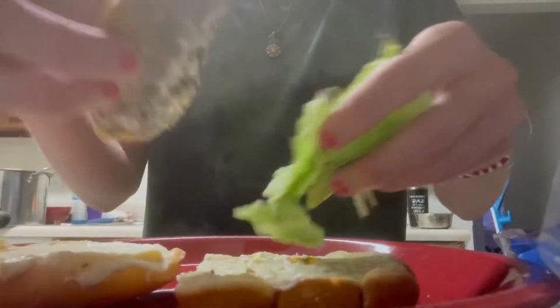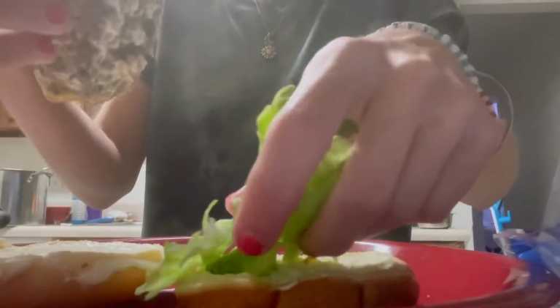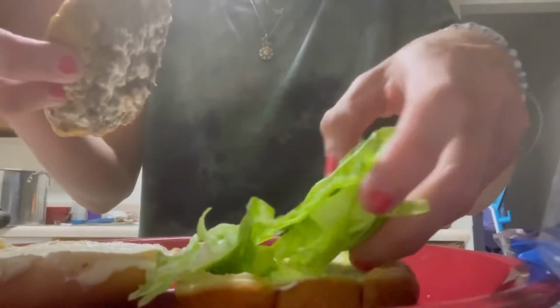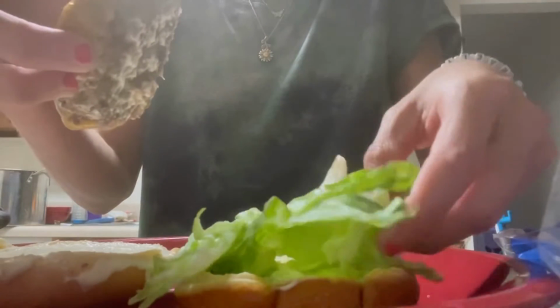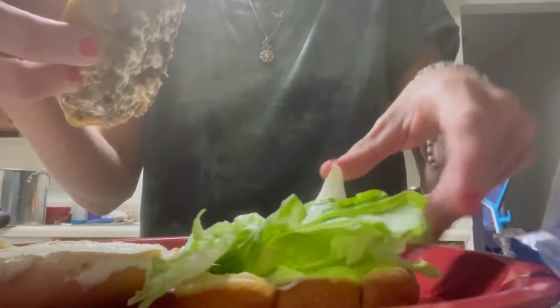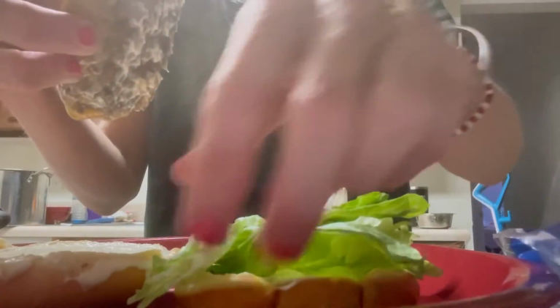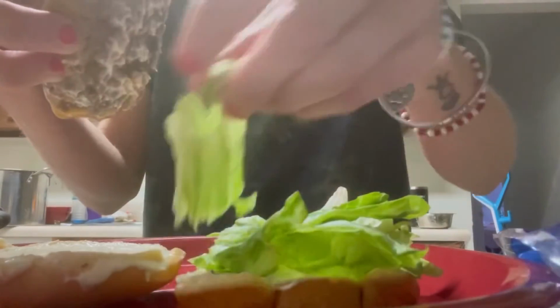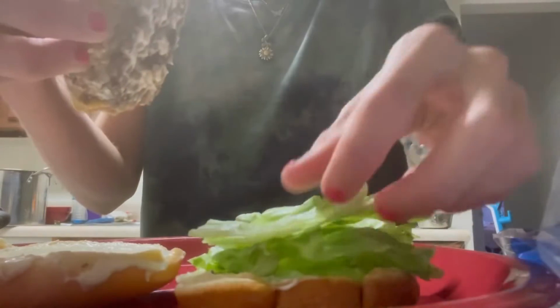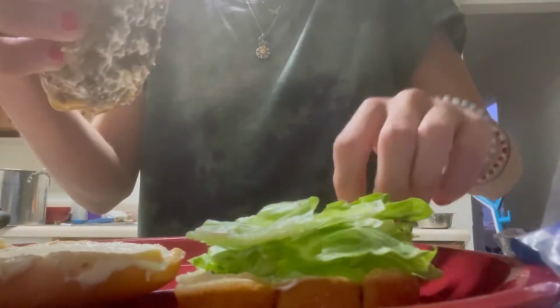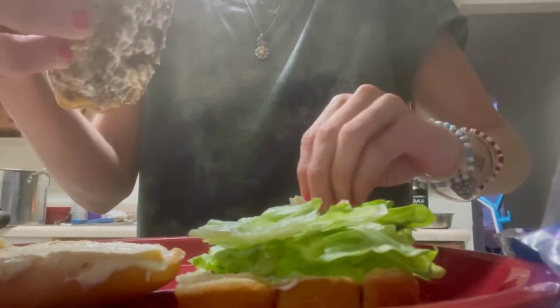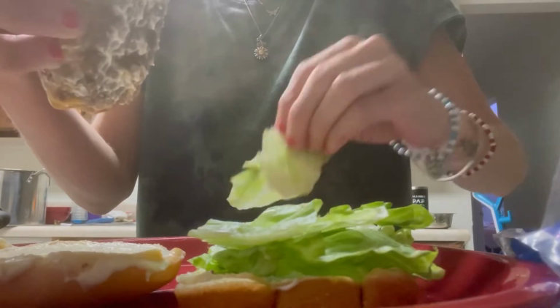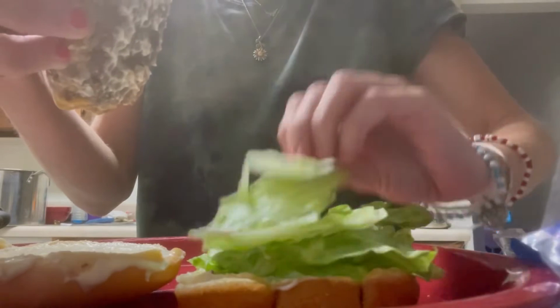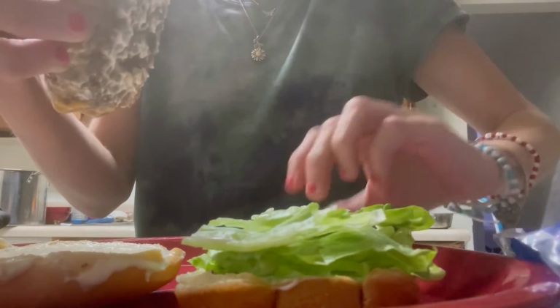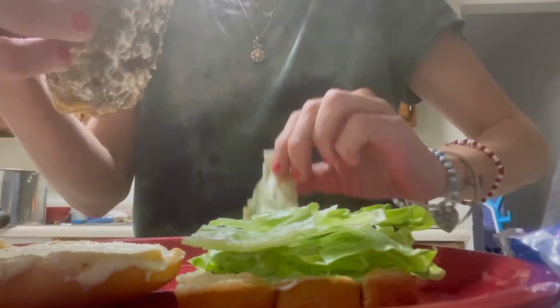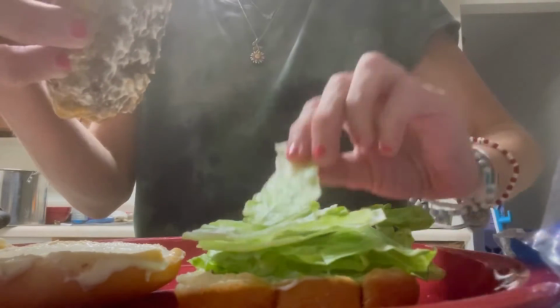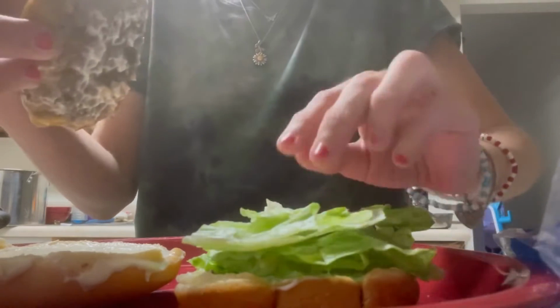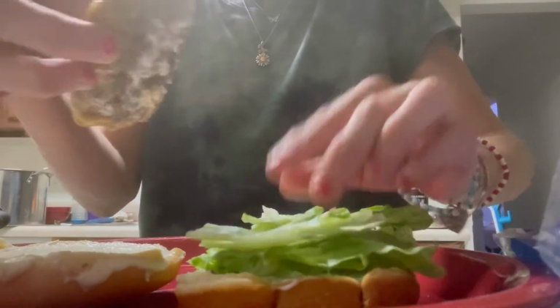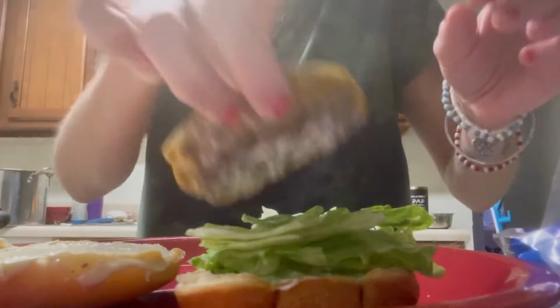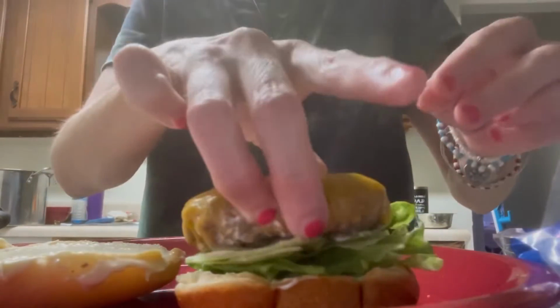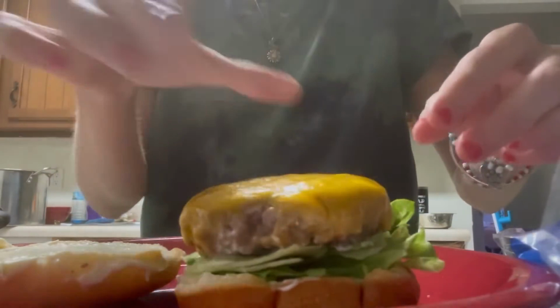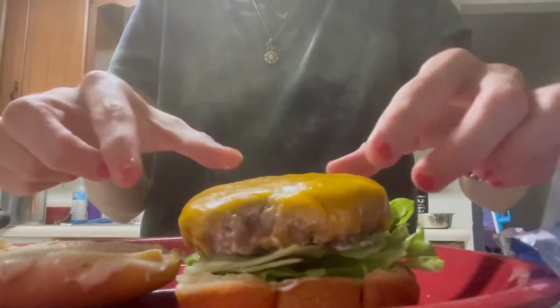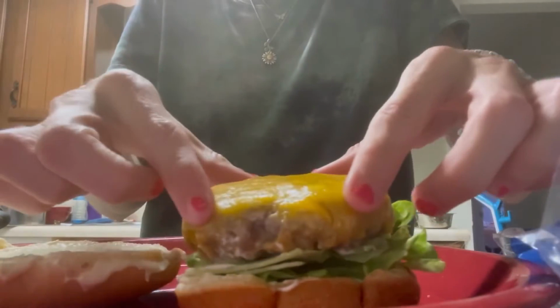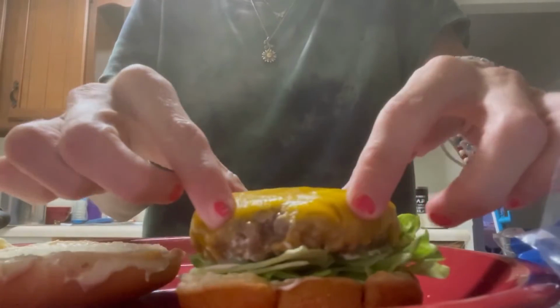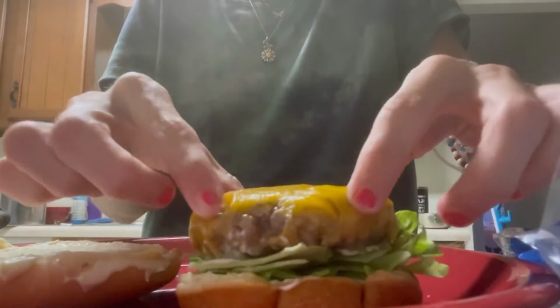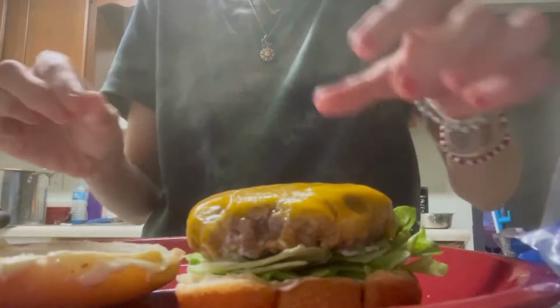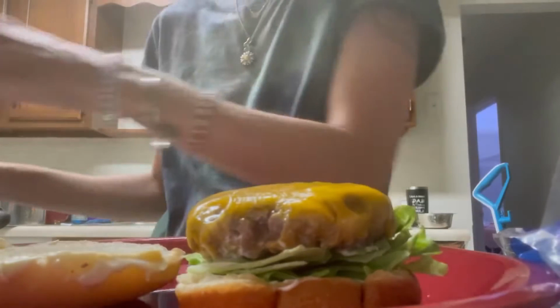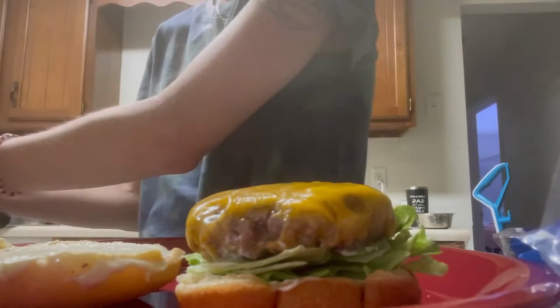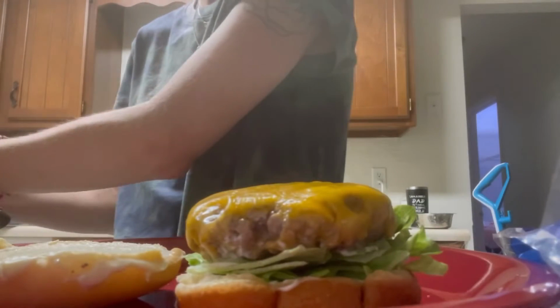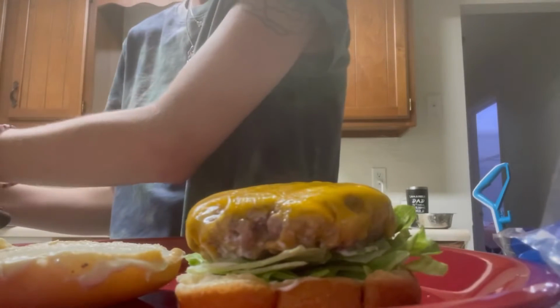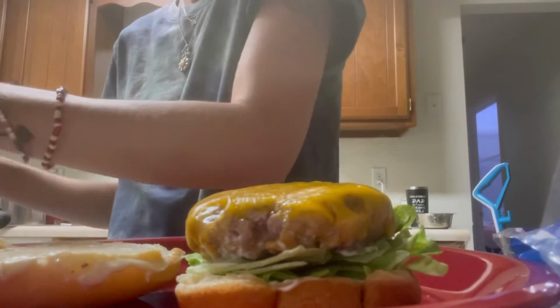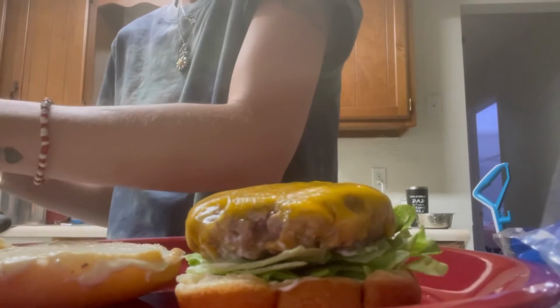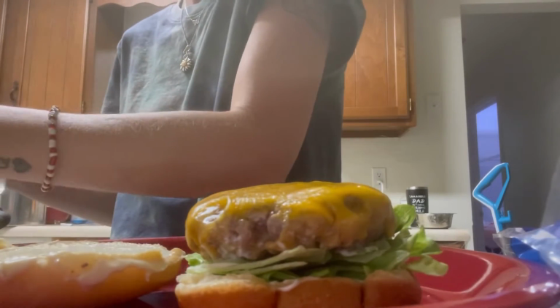I normally add the lettuce on the top, but I watched some YouTube videos and they put the lettuce underneath the patty — the burger. So I did this. My husband liked it a lot better.